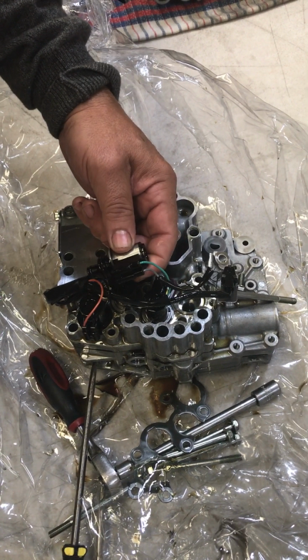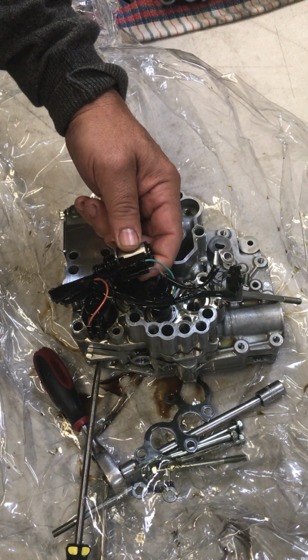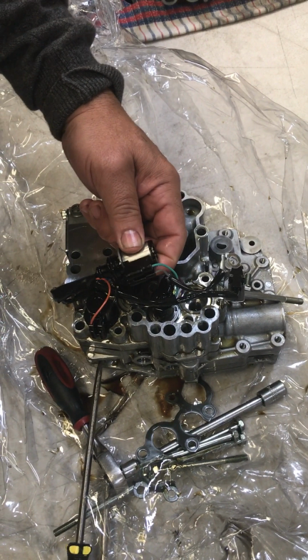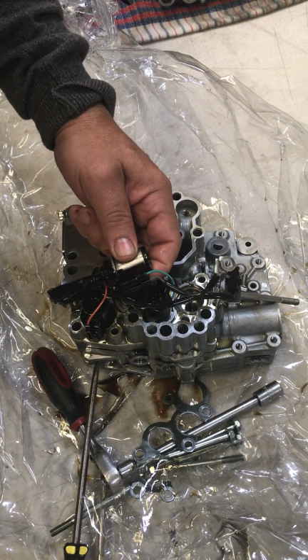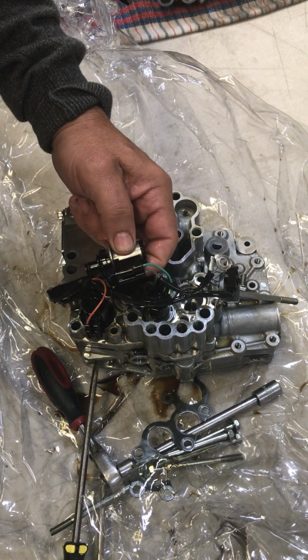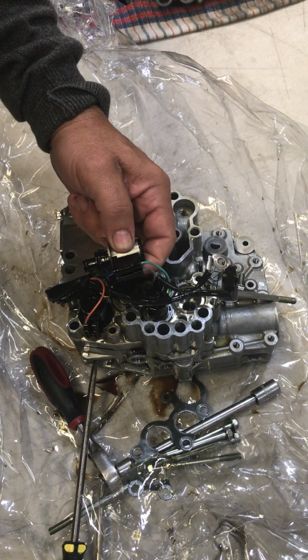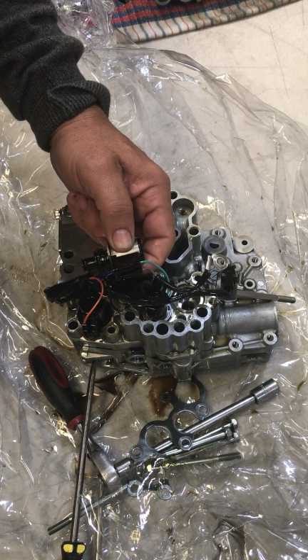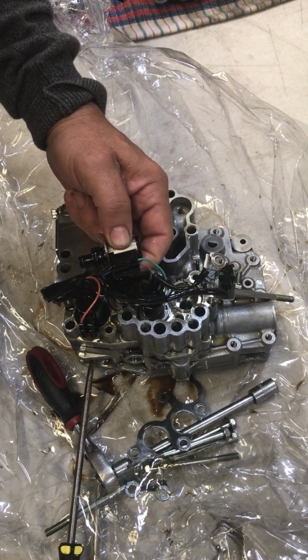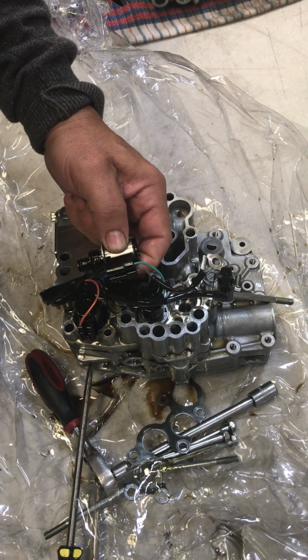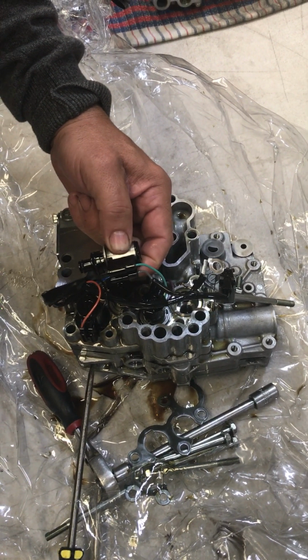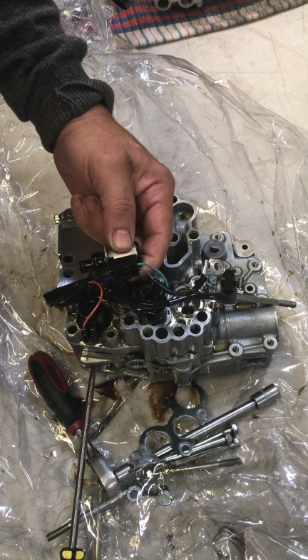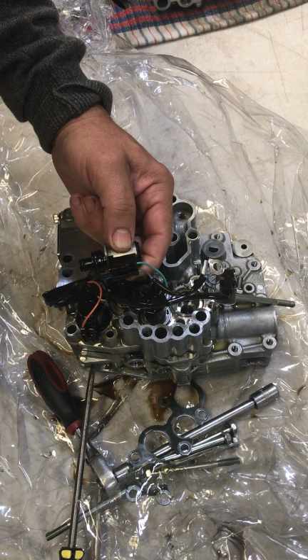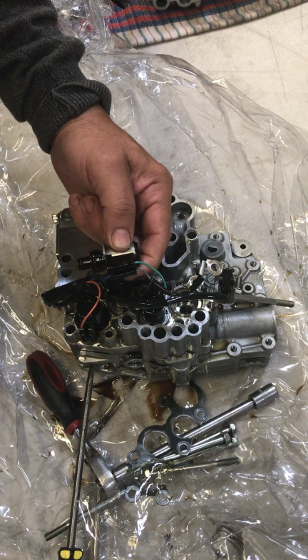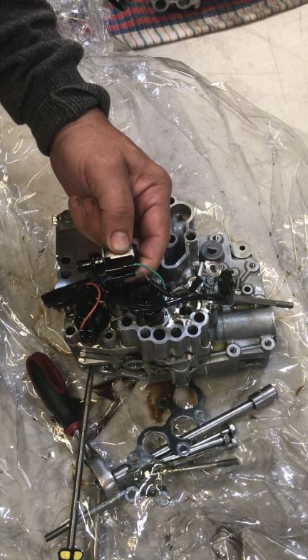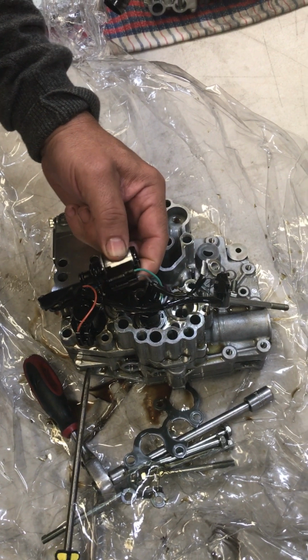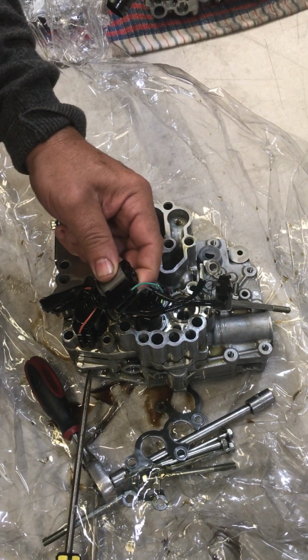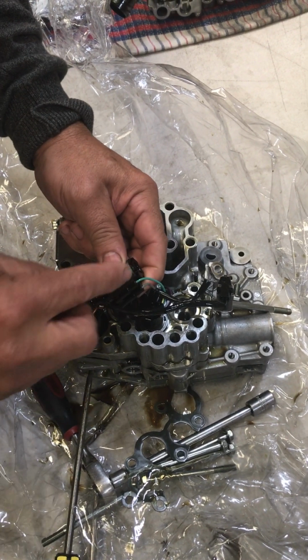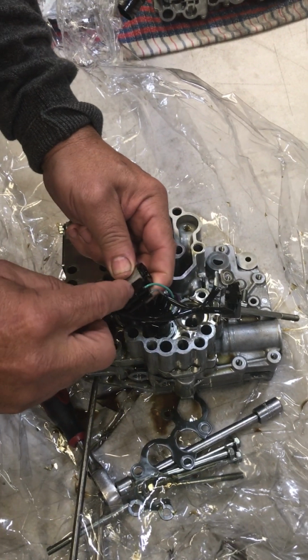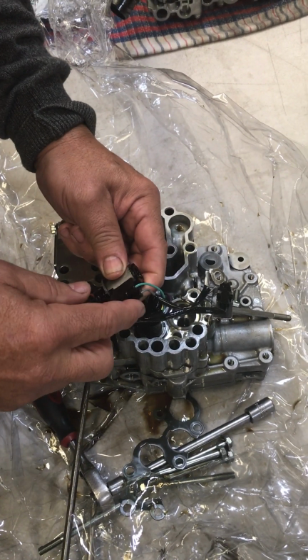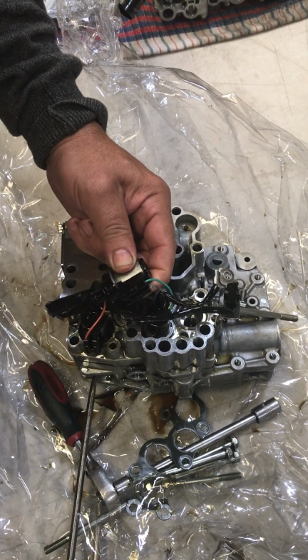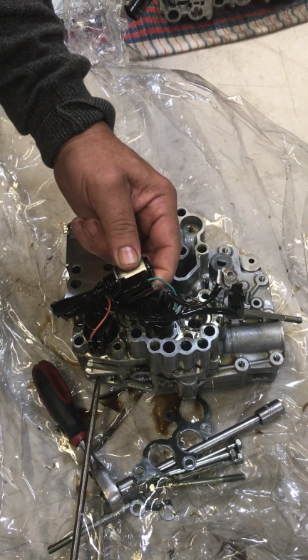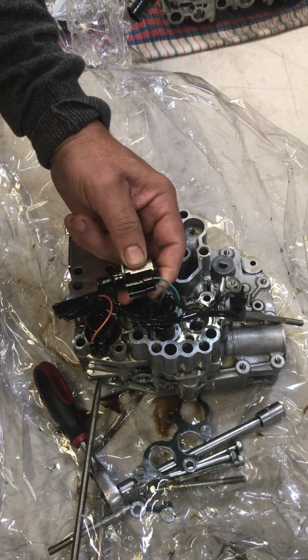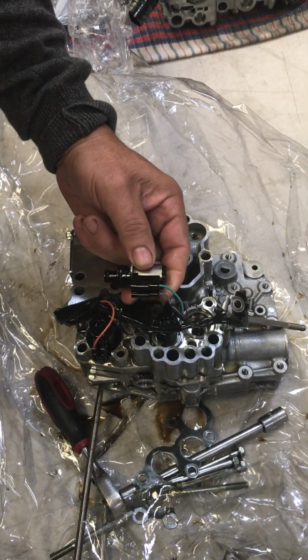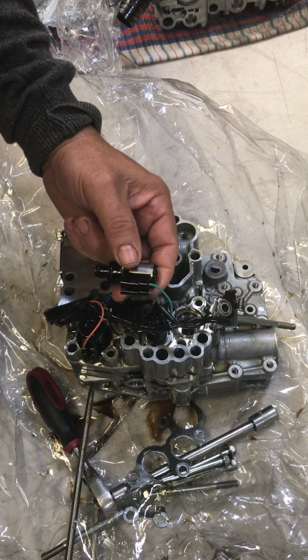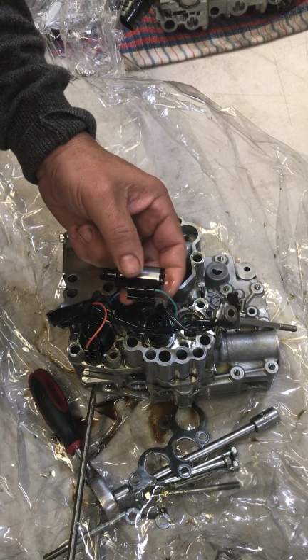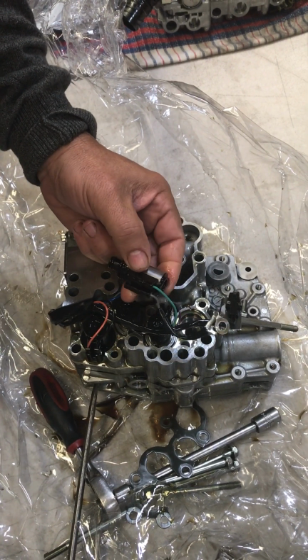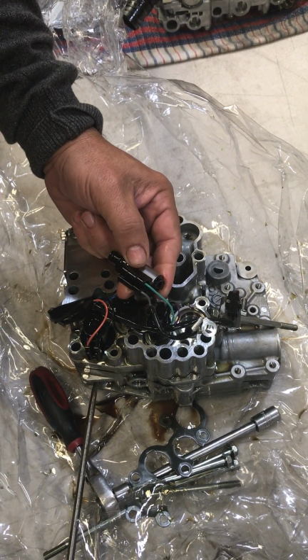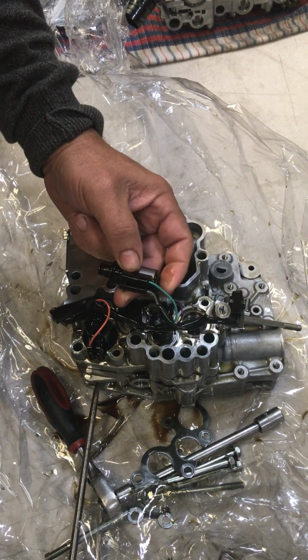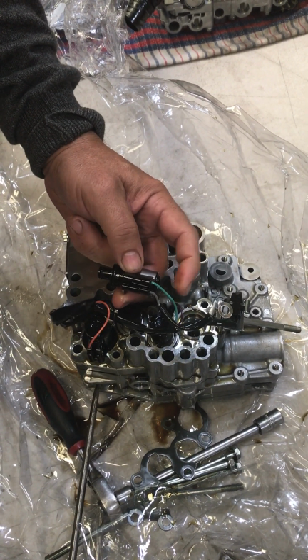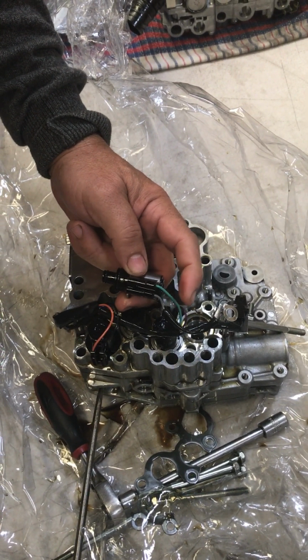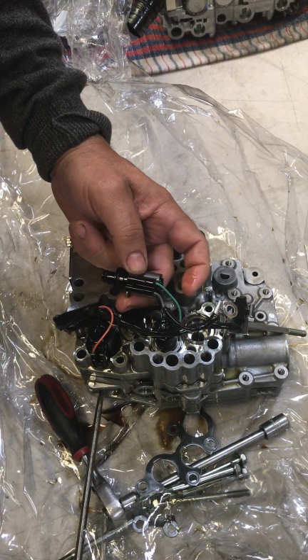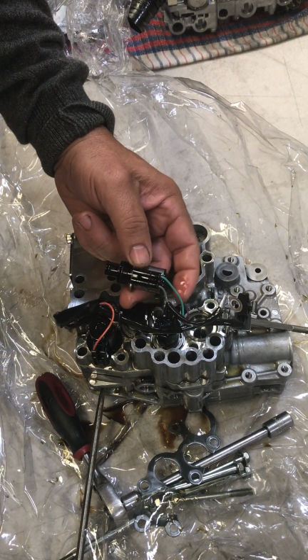We're going to endeavor to unclip the TCC solenoid from its harness. It can be a little bit tricky as it's enclosed by a little plastic housing as you see here. The TCC solenoid in both models will be the green and the grey wiring.